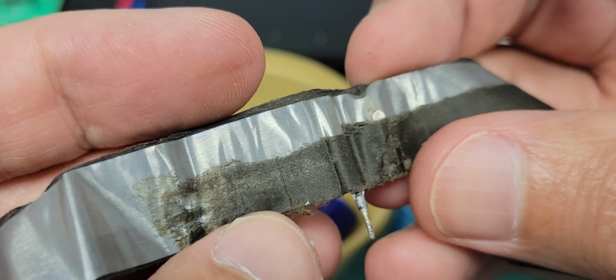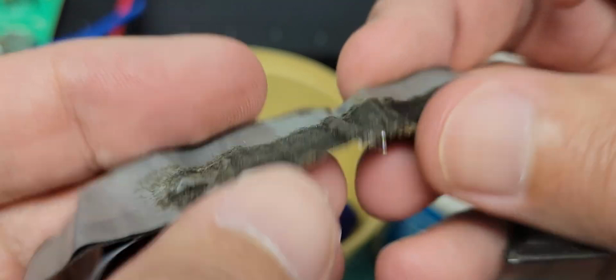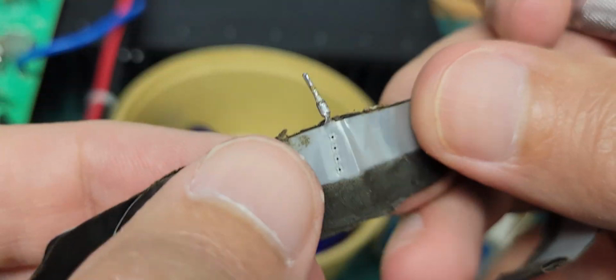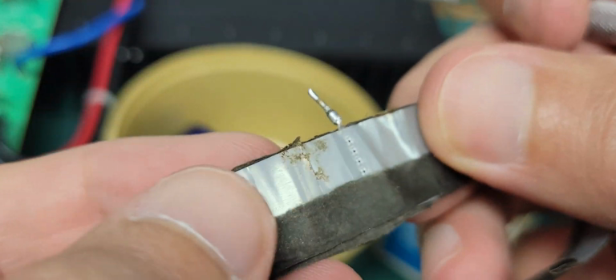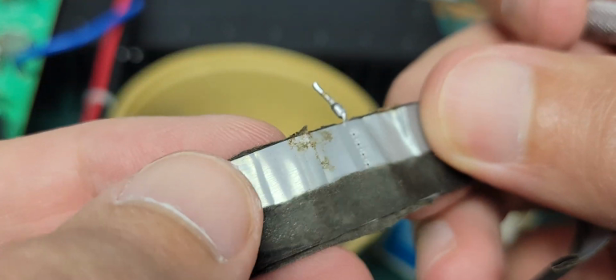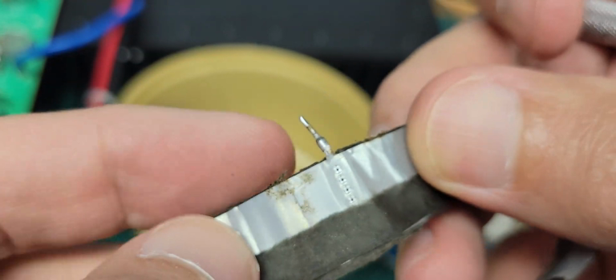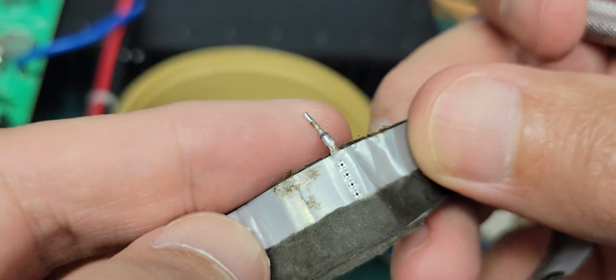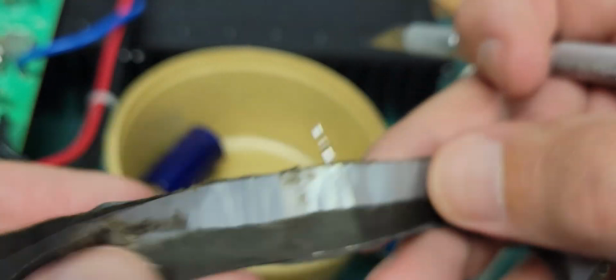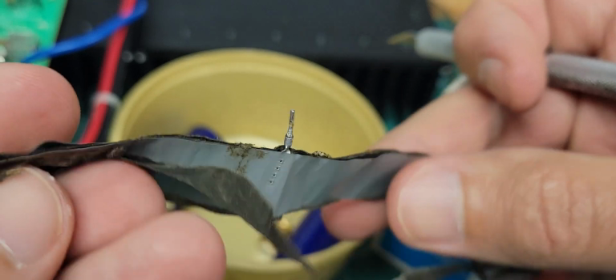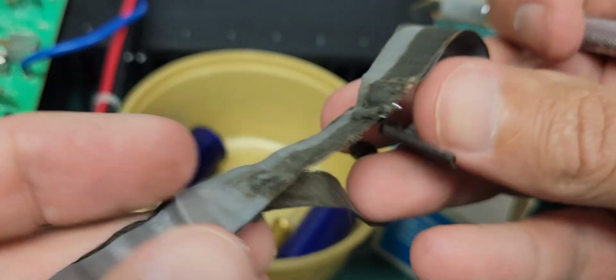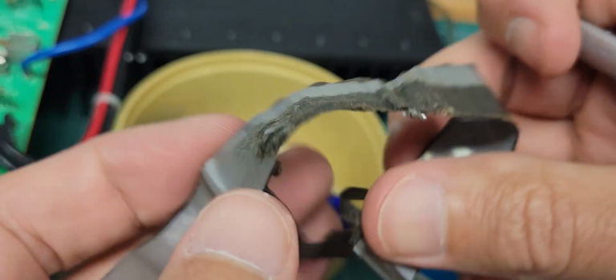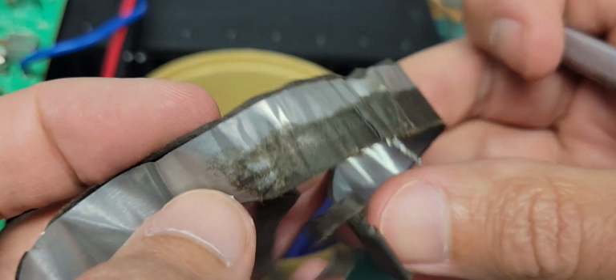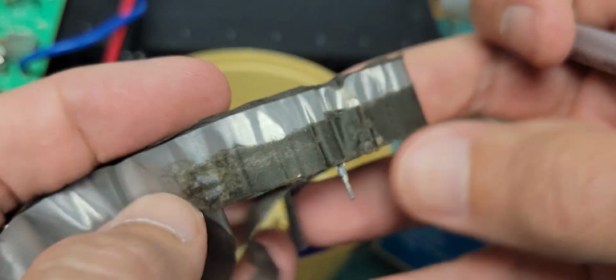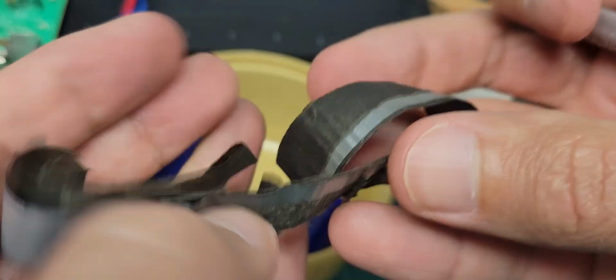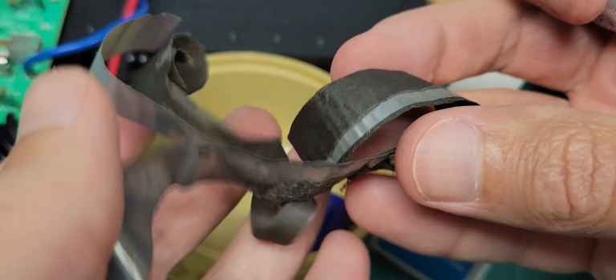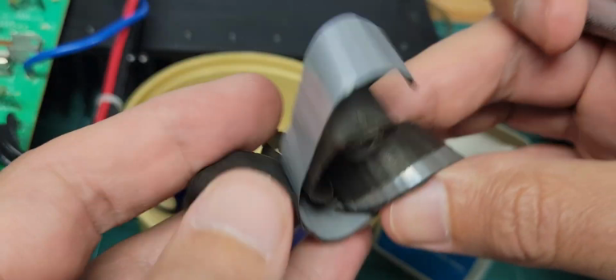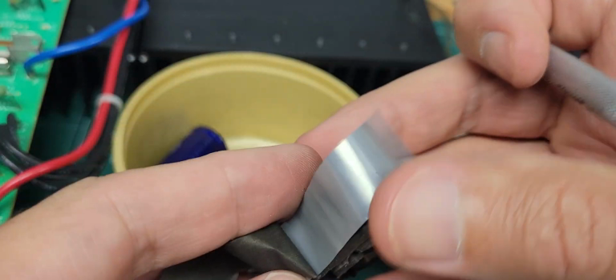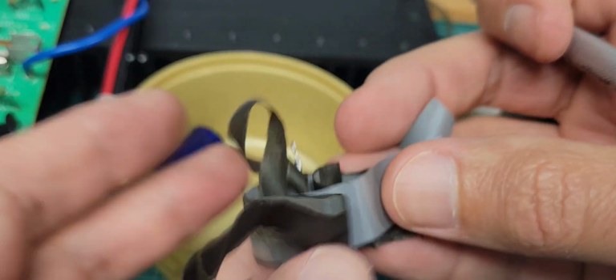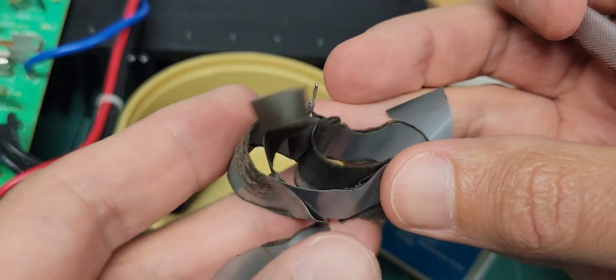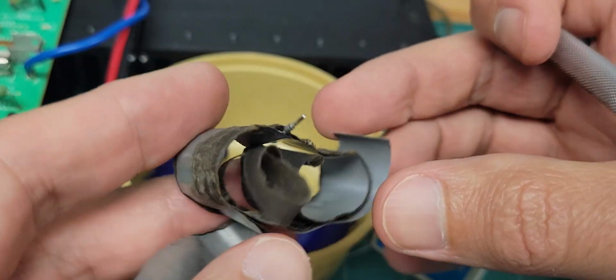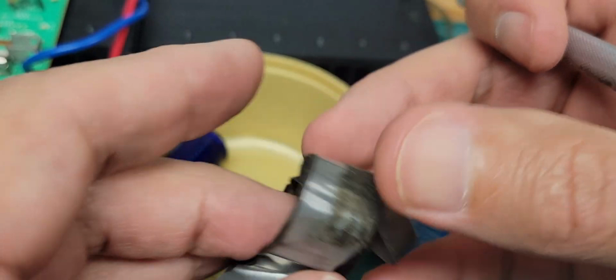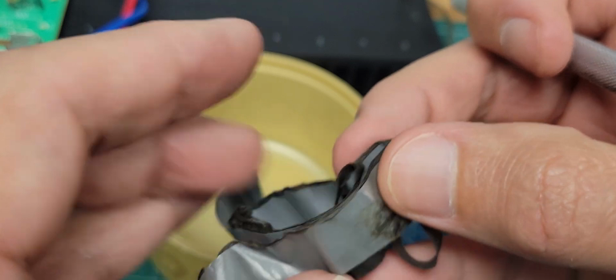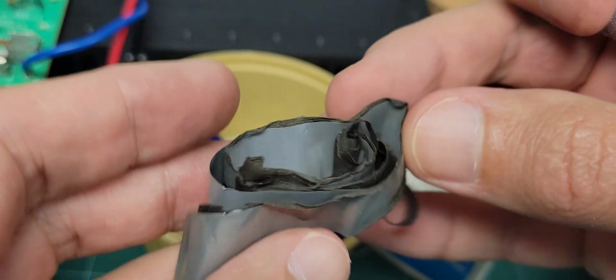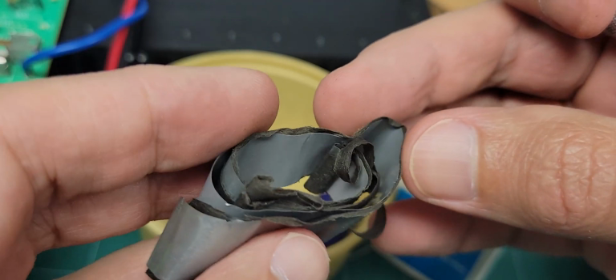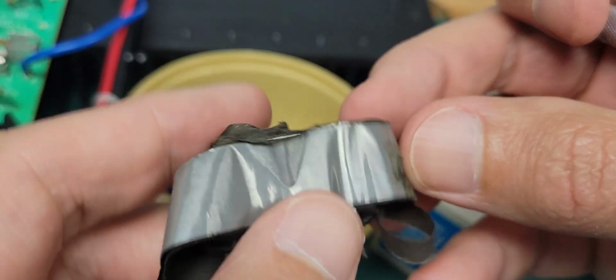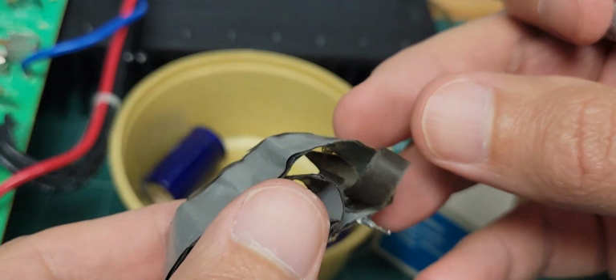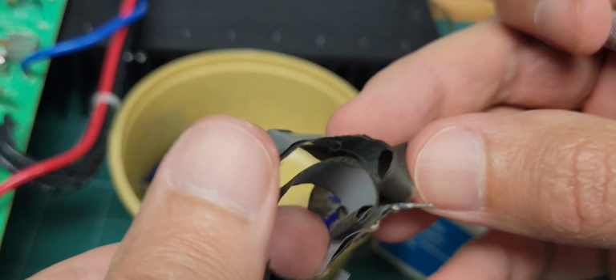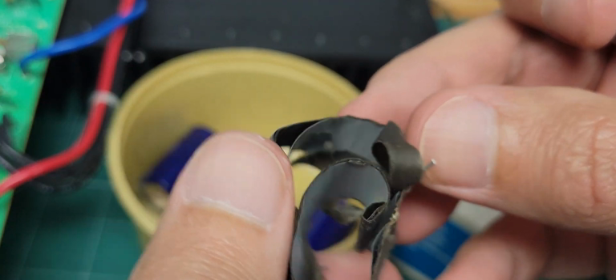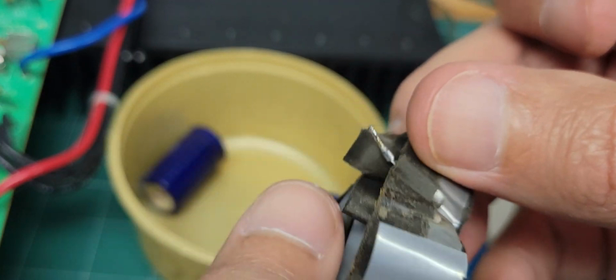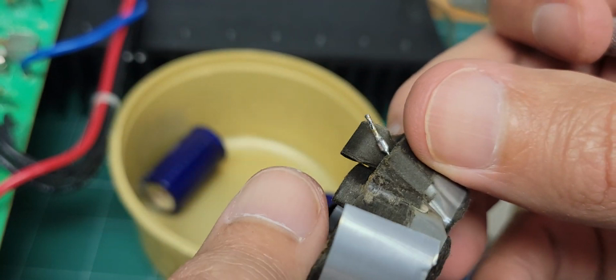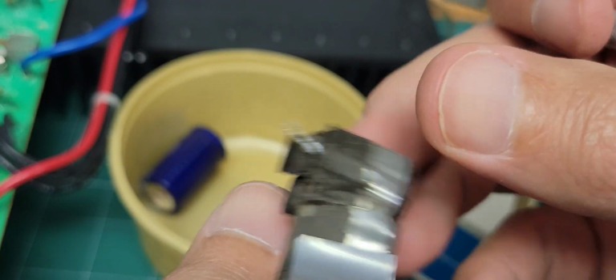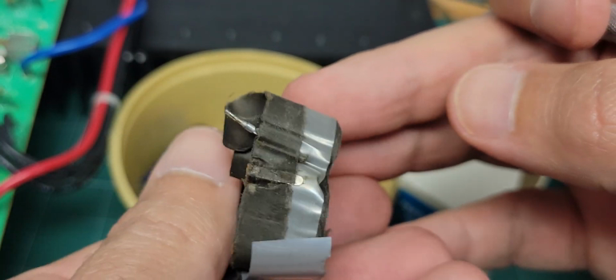I think that glue just got in there and corroded it away. Anyway, that's the inside of a Blackgate Rubicon capacitor — one that failed. Thanks for watching.